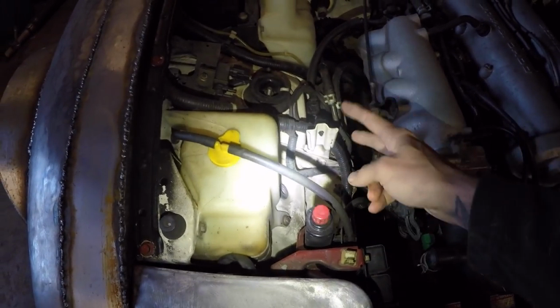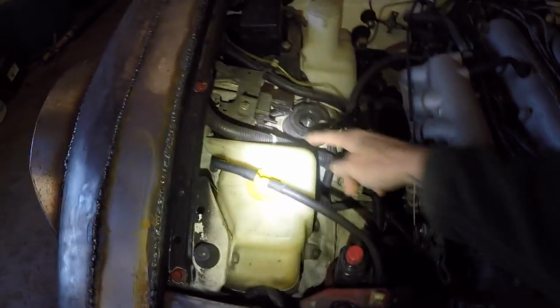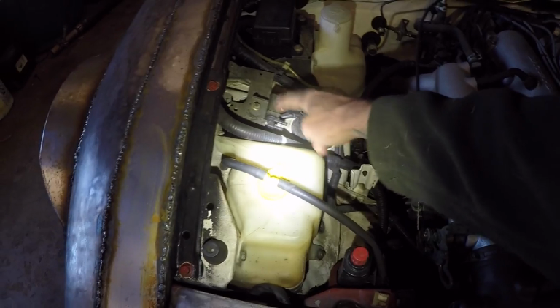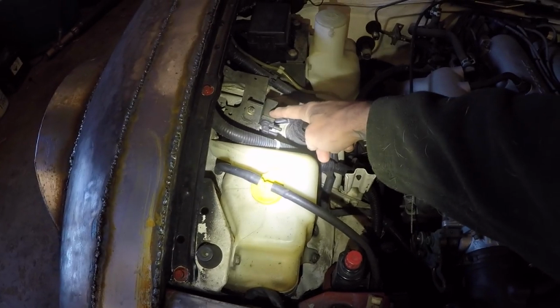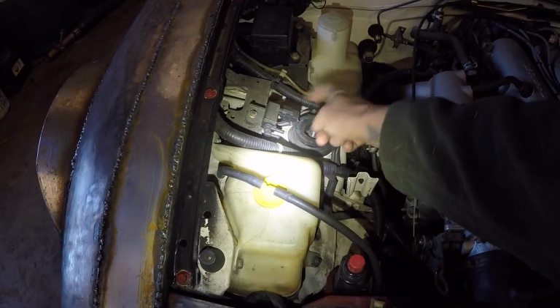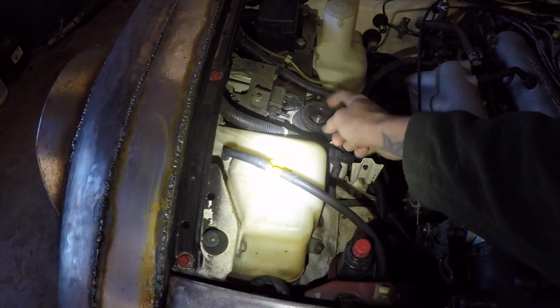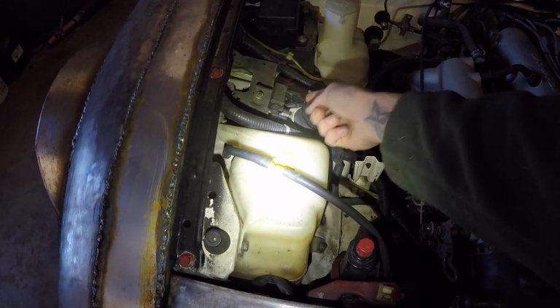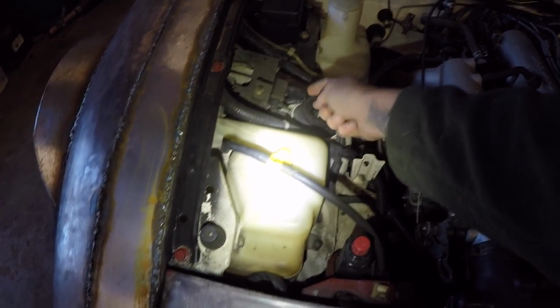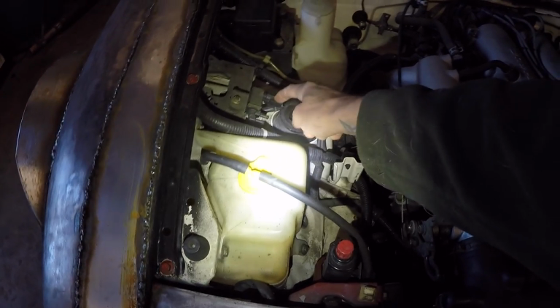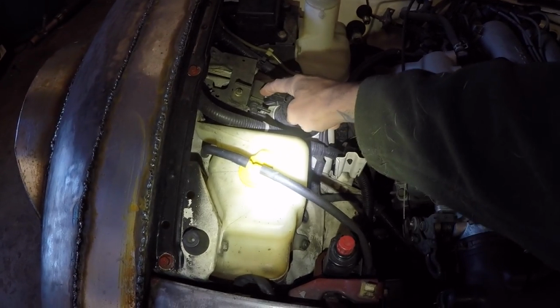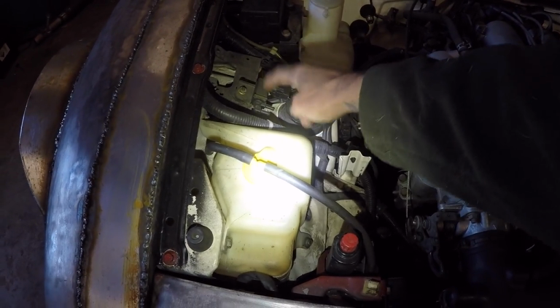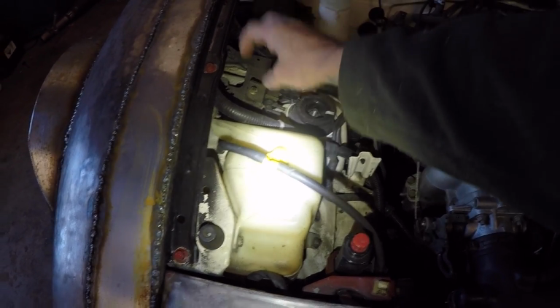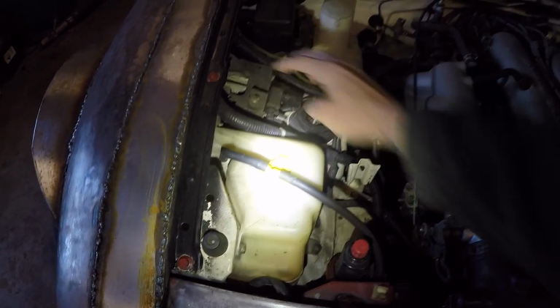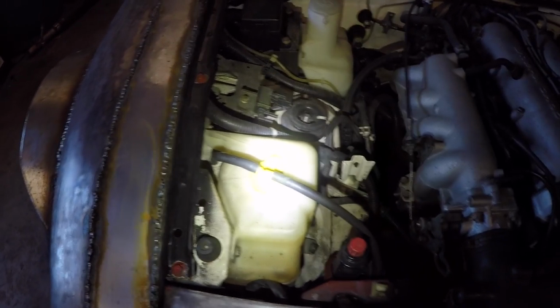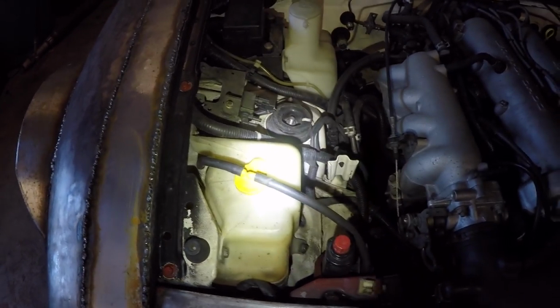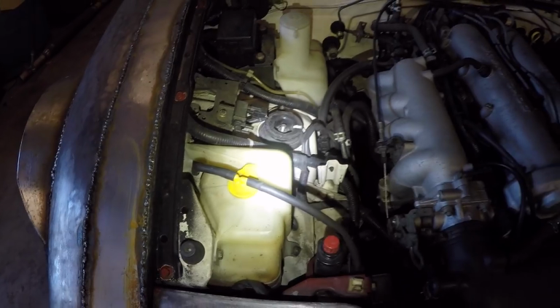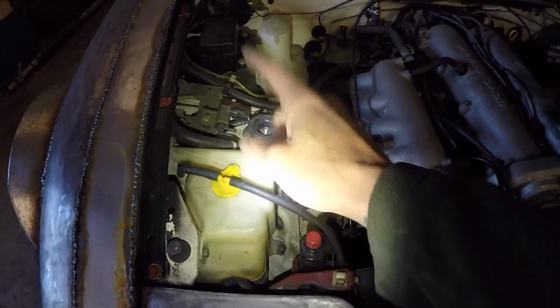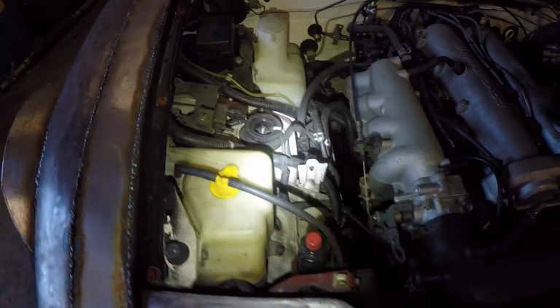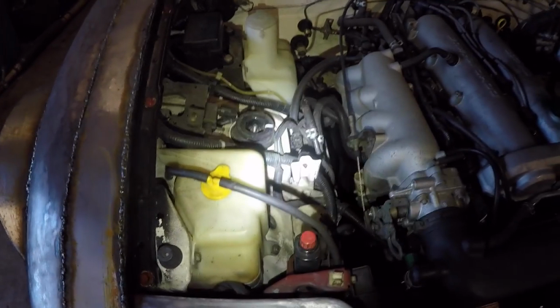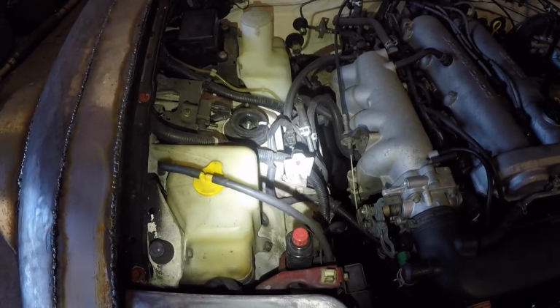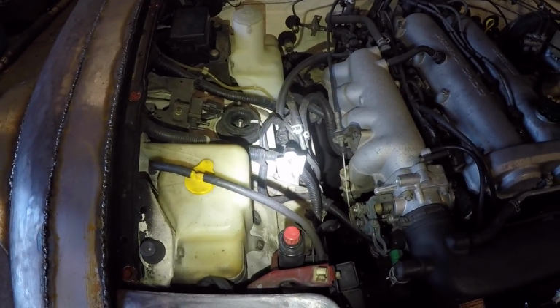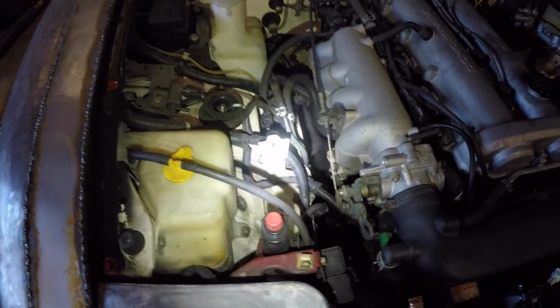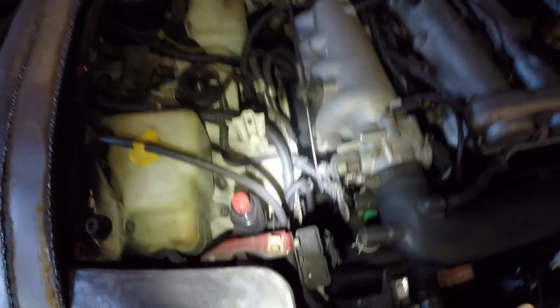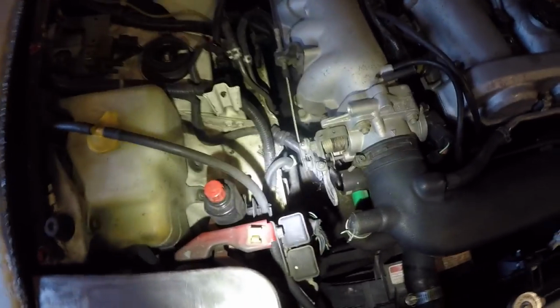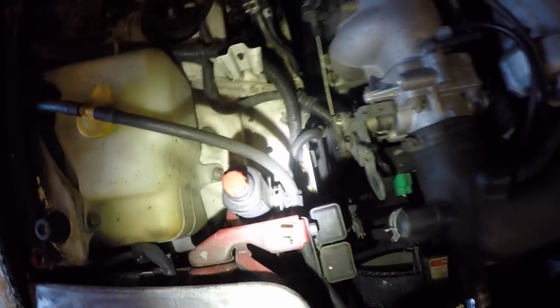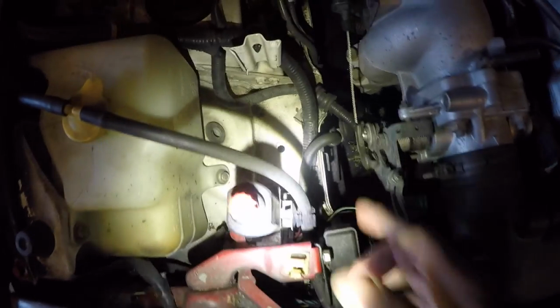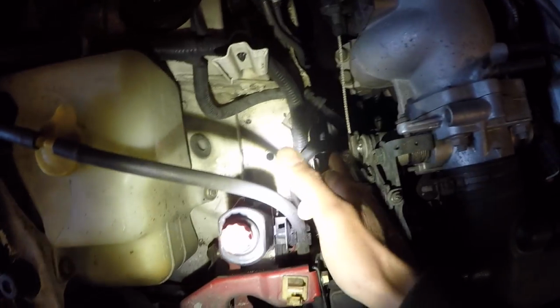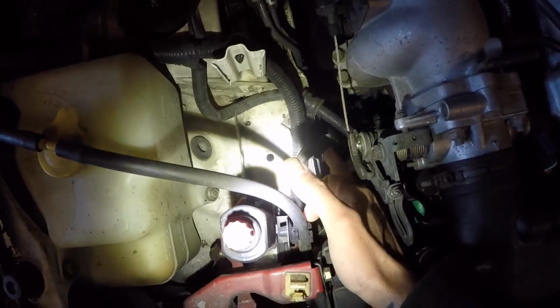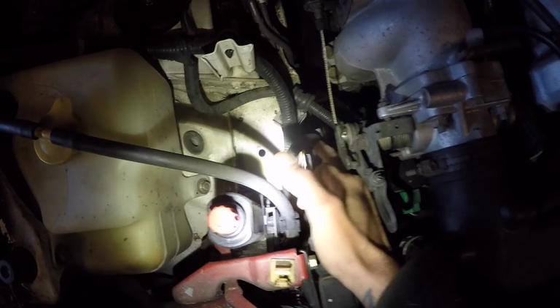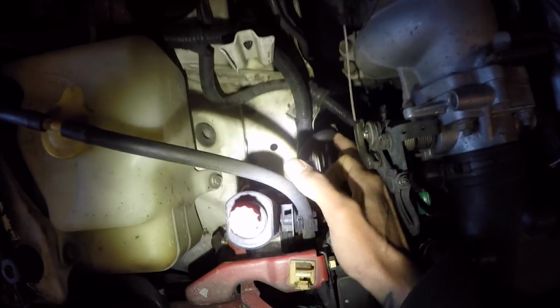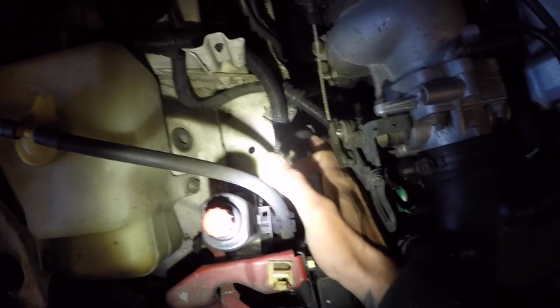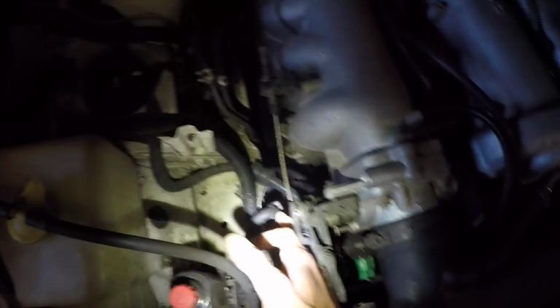There will be two hoses going over to this solenoid. Leave this connector connected to the solenoid and connected into the car — otherwise you will get the EVAP code on the dash. Next, there will be a hose coming off of this hard line right here.